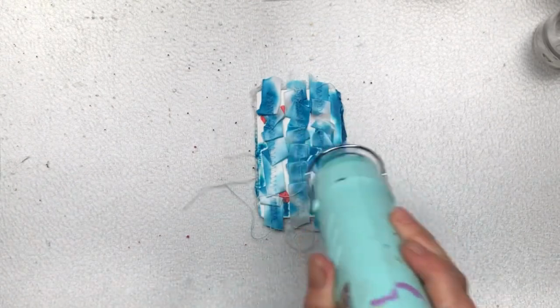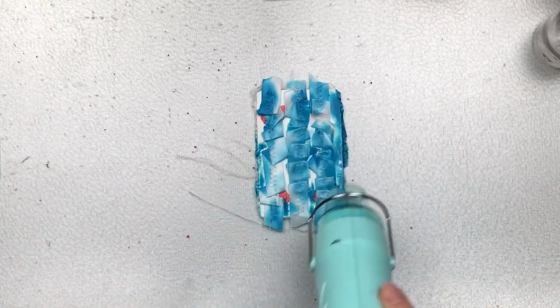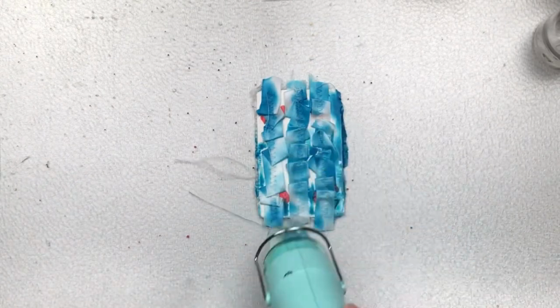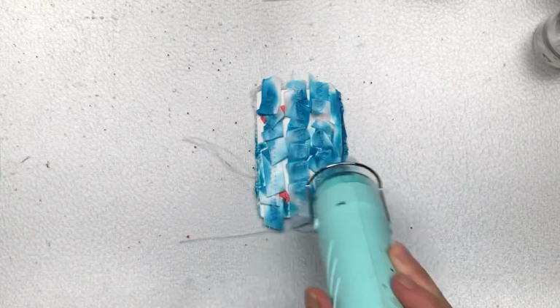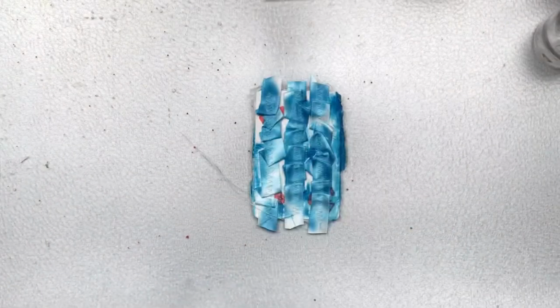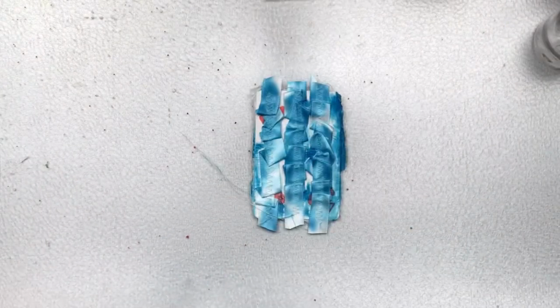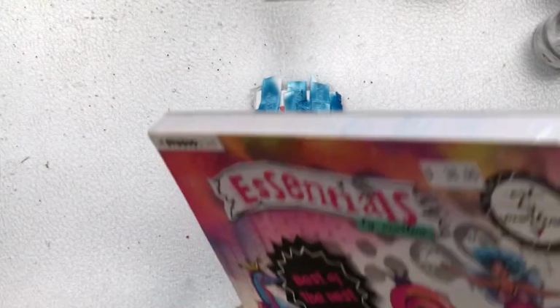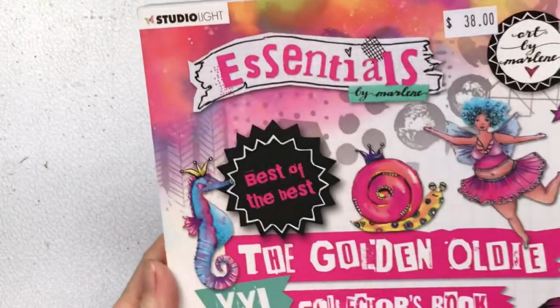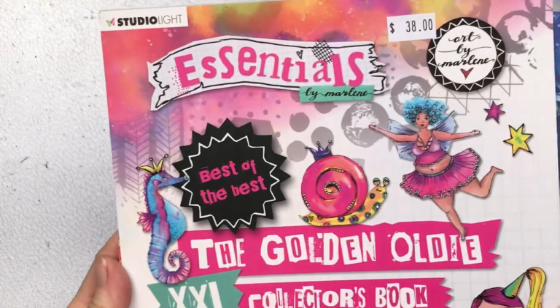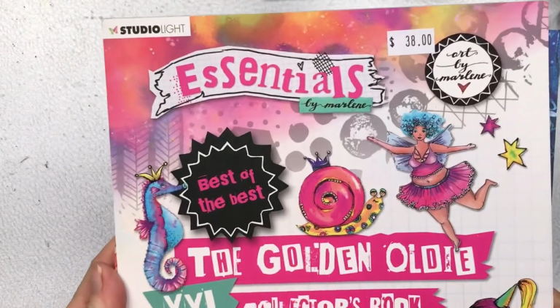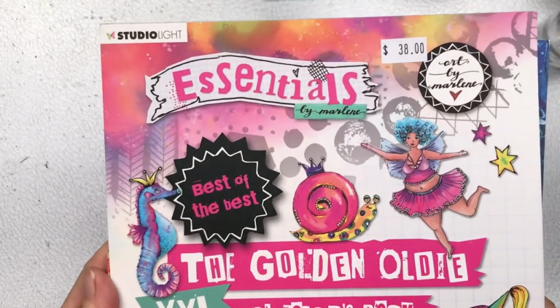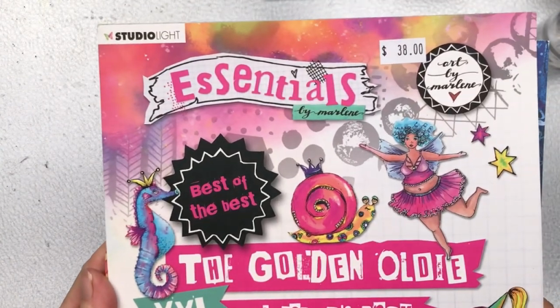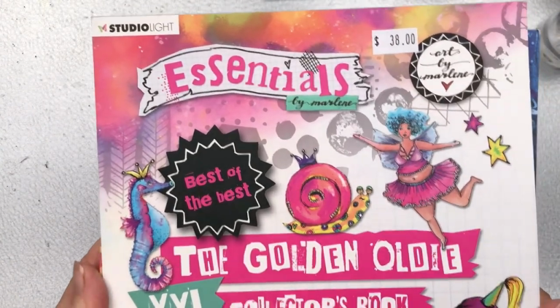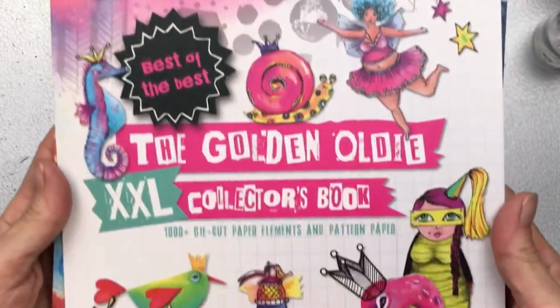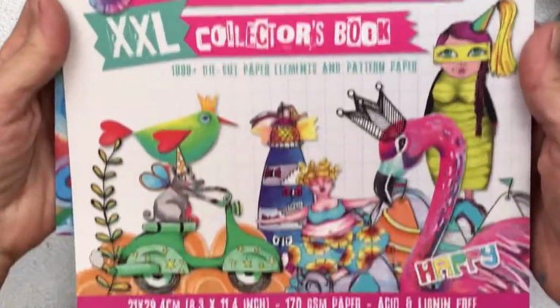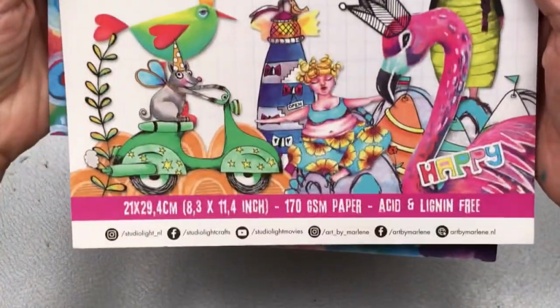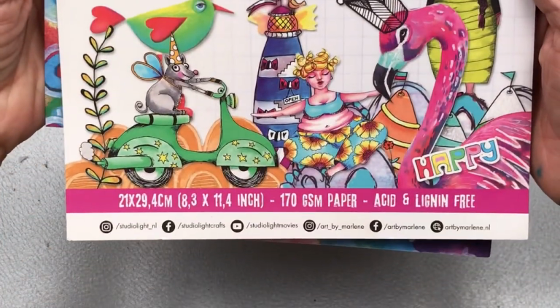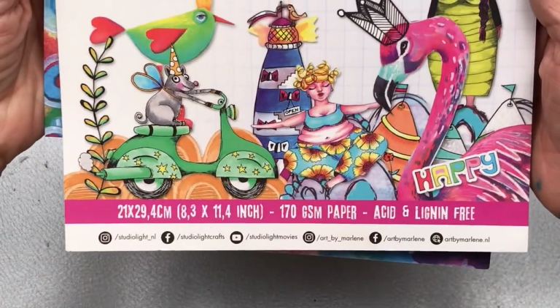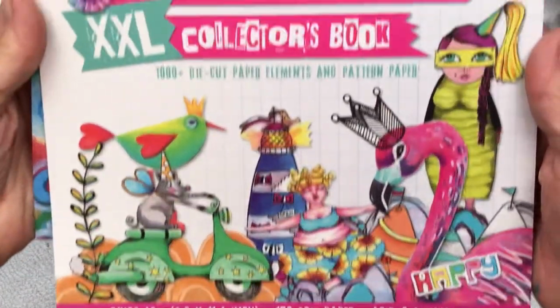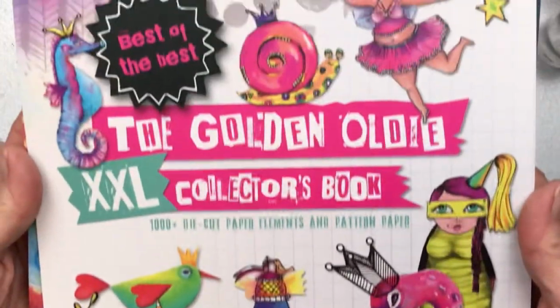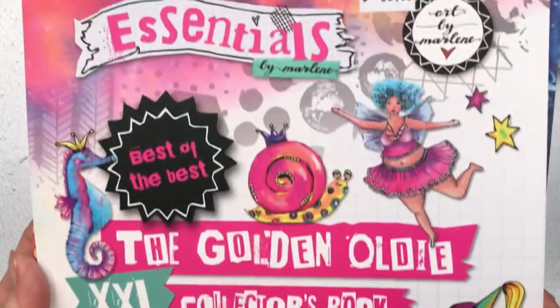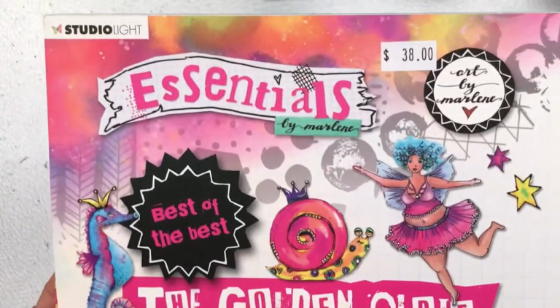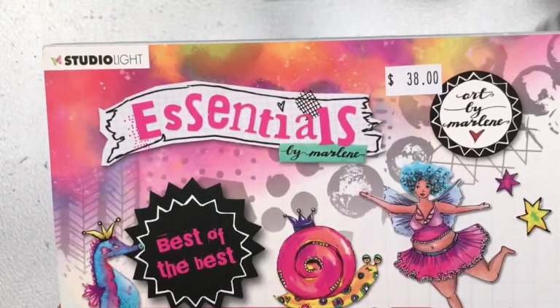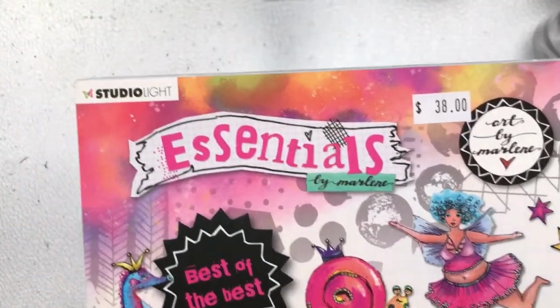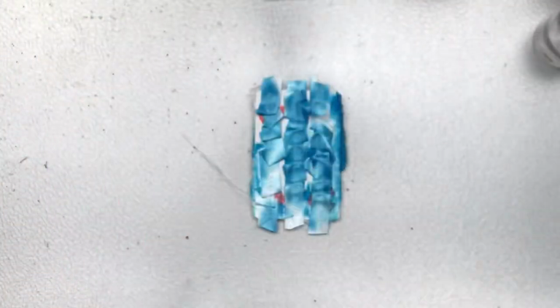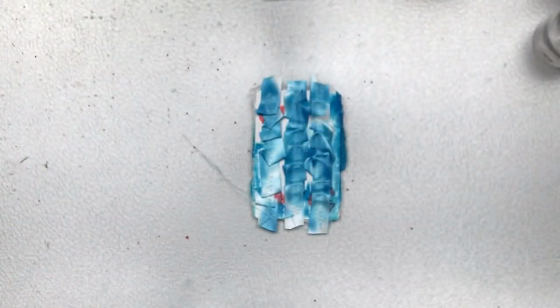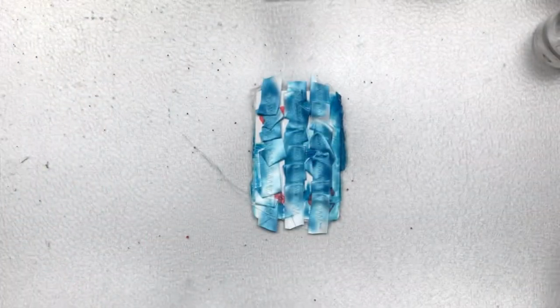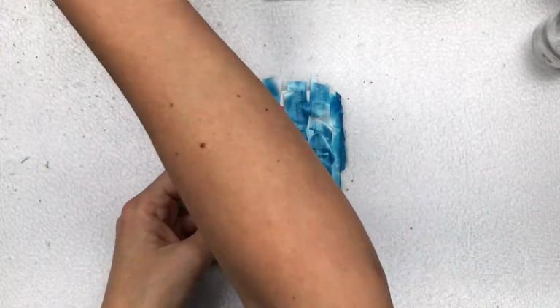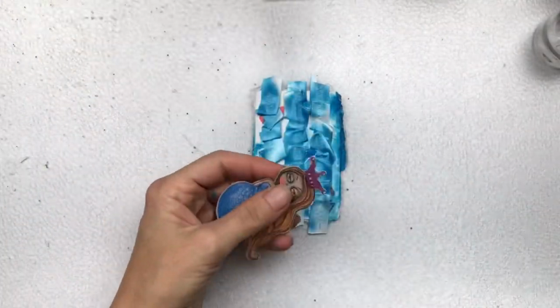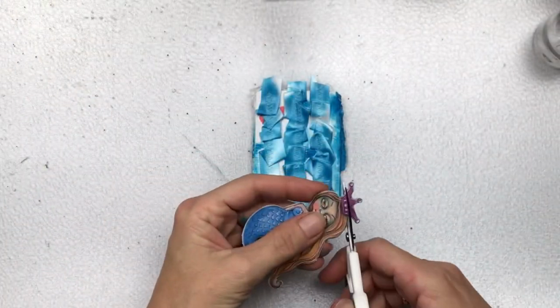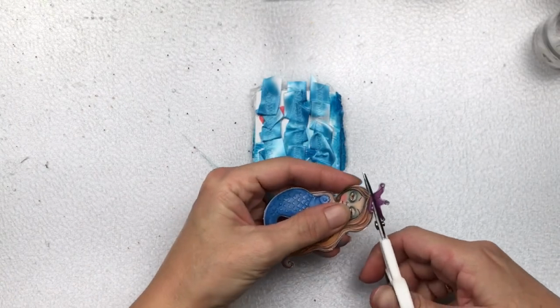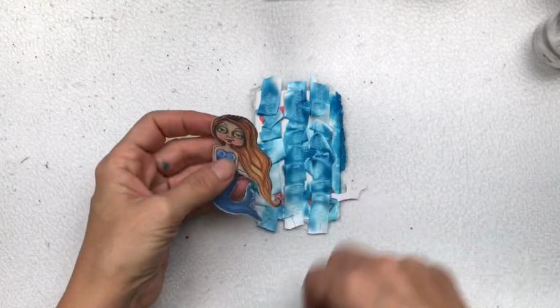I just wanted to quickly show you the book I was talking about that has the die-cuts. It's called Essentials by Marlene — it's a book full of really bright, funky, colorful characters with lots of die-cuts, and it also includes collage papers.